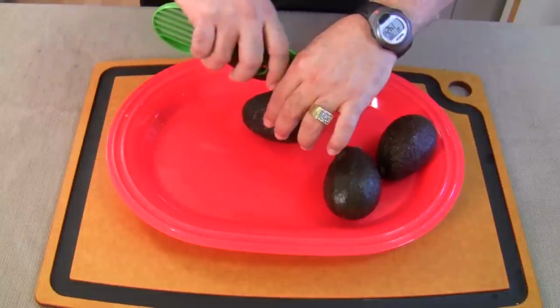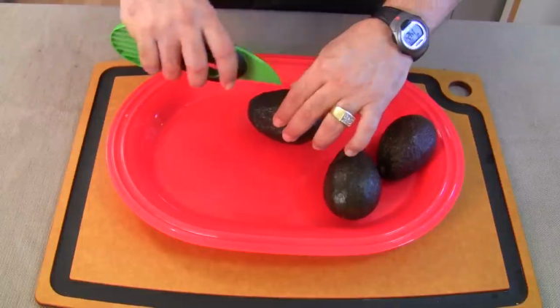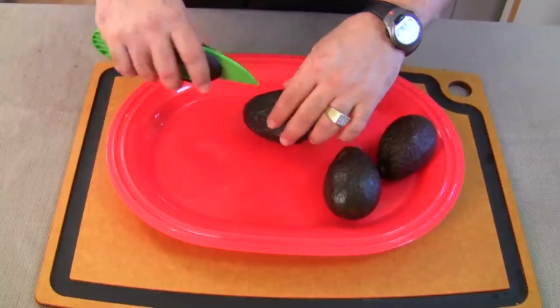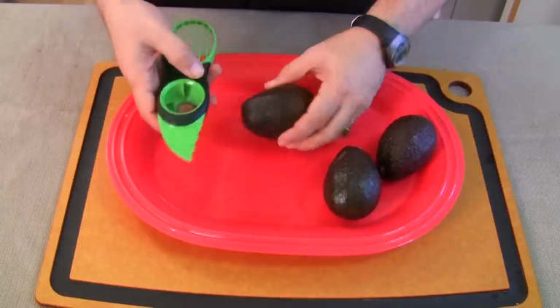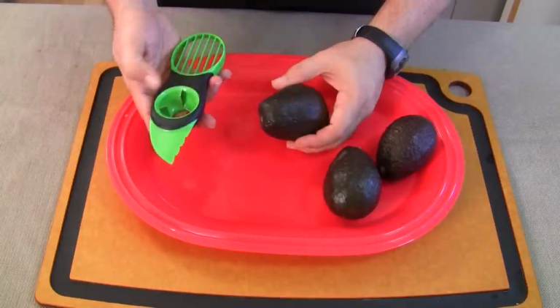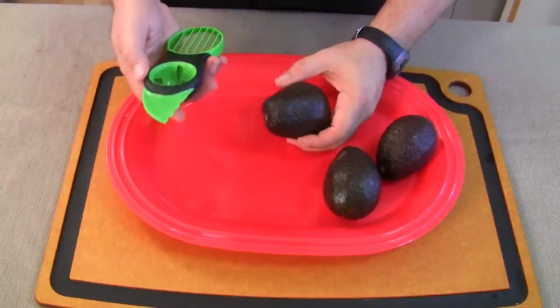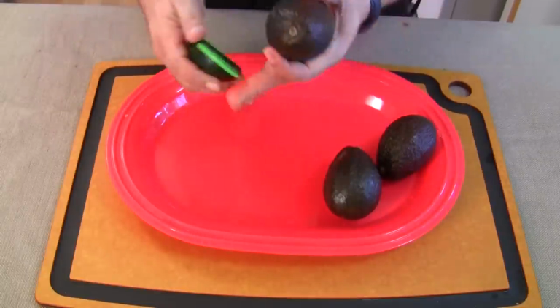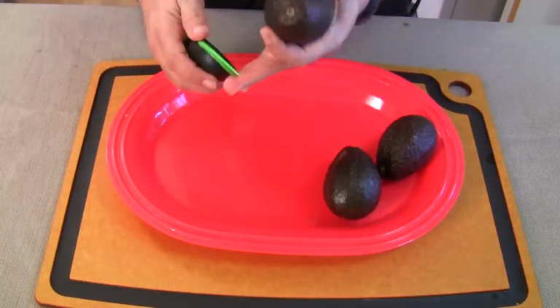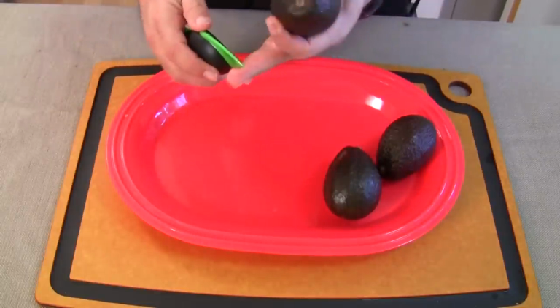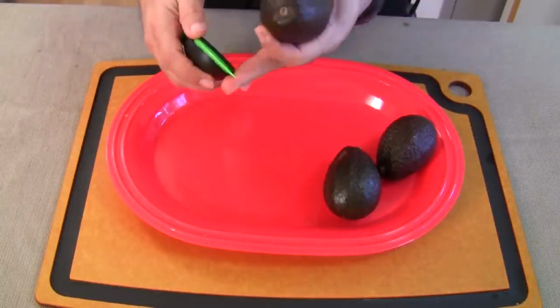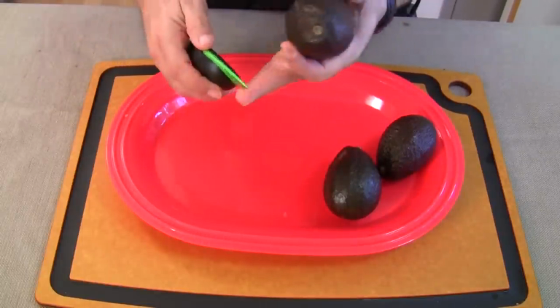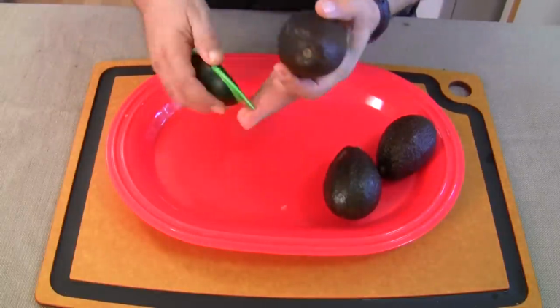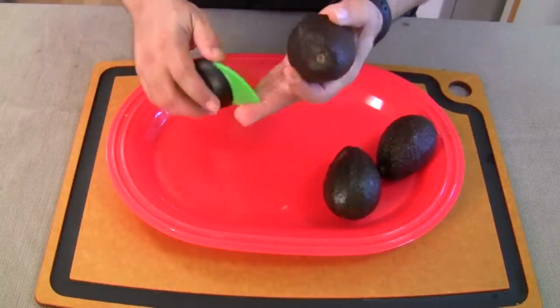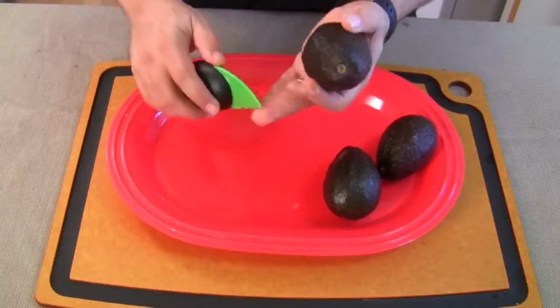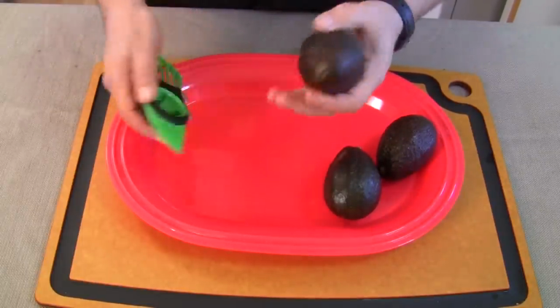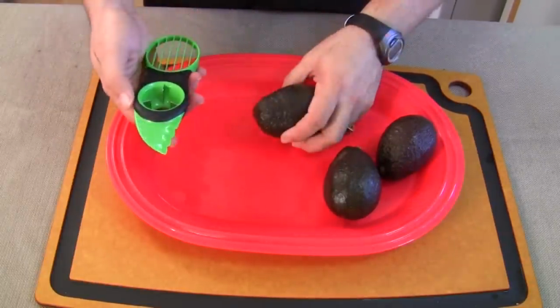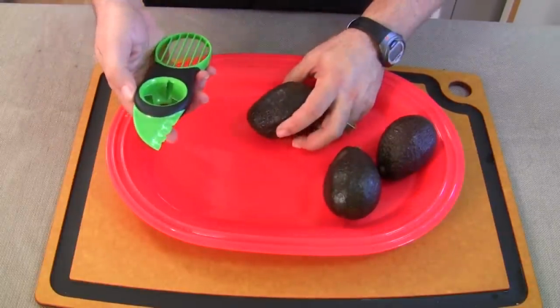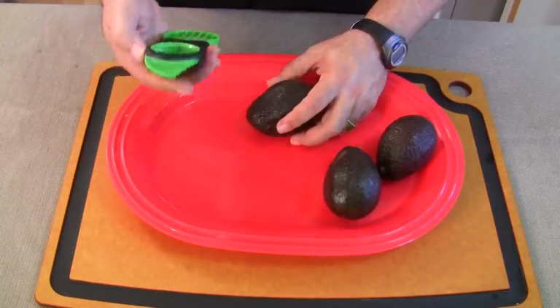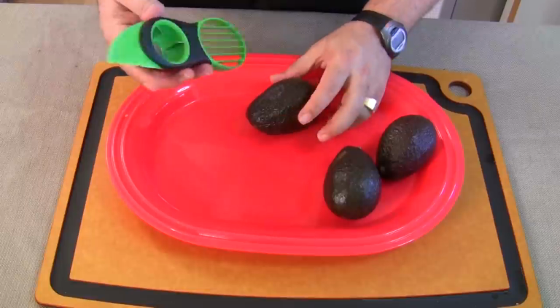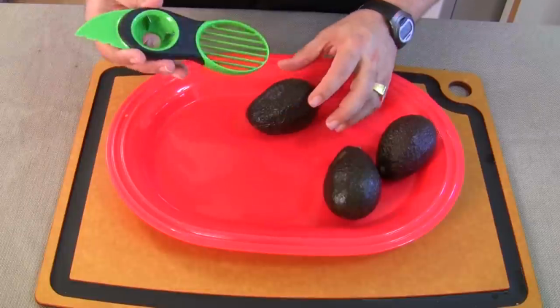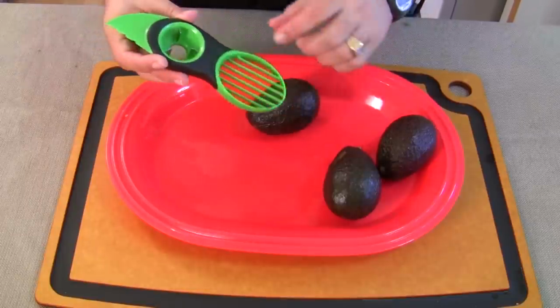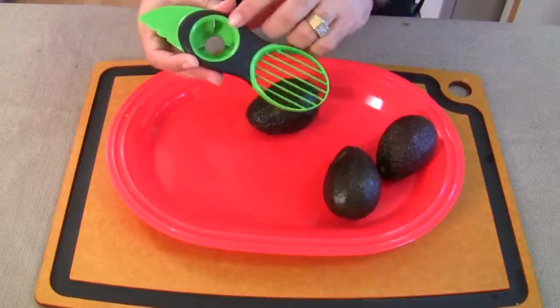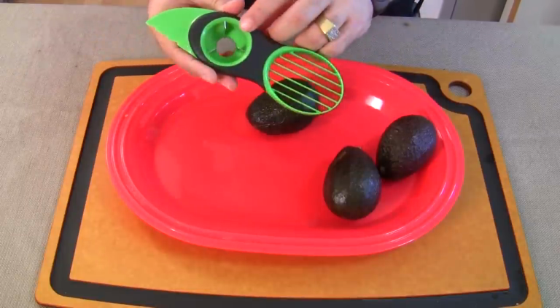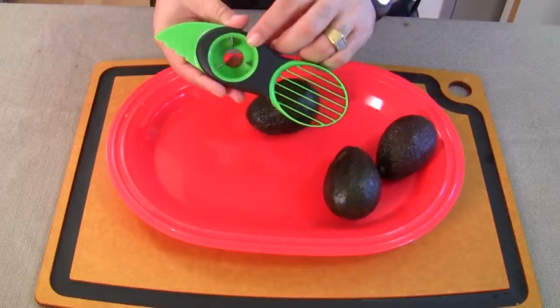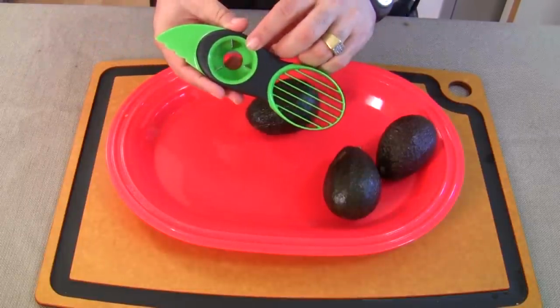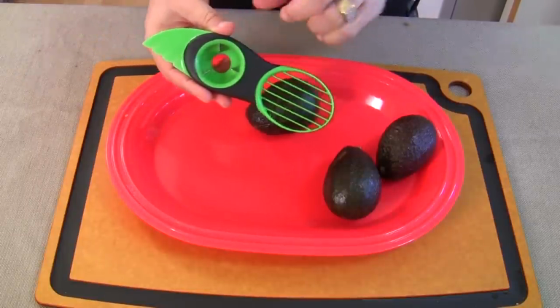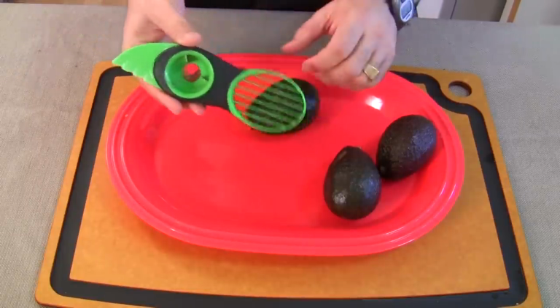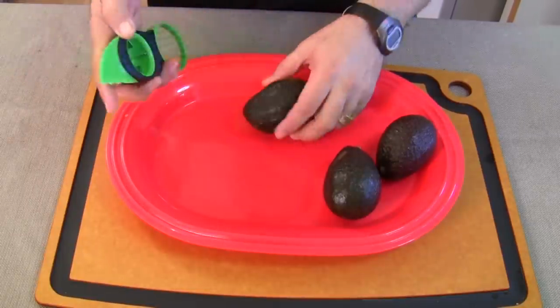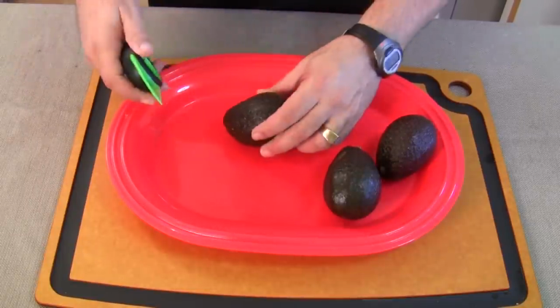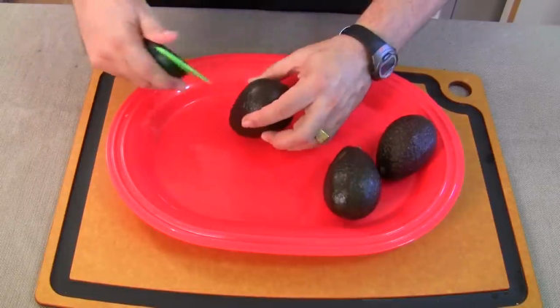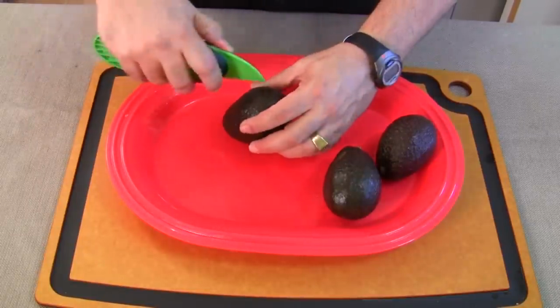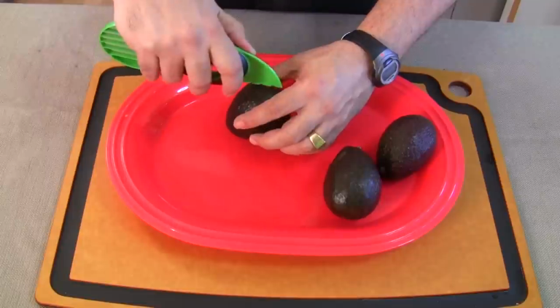Or you have to do it like this — either way it can be very dangerous. This doesn't hurt, it's very safe. Then the second part I'll show you in a minute, but let's just cut it first.